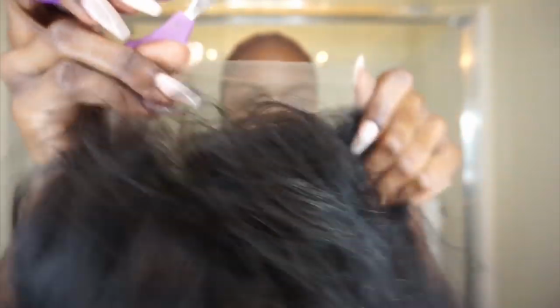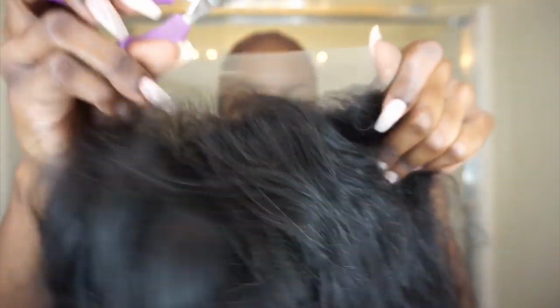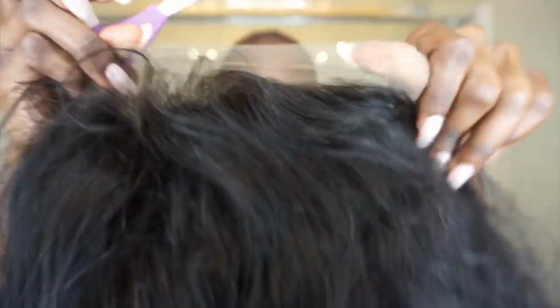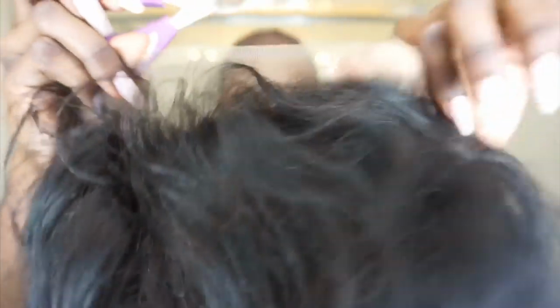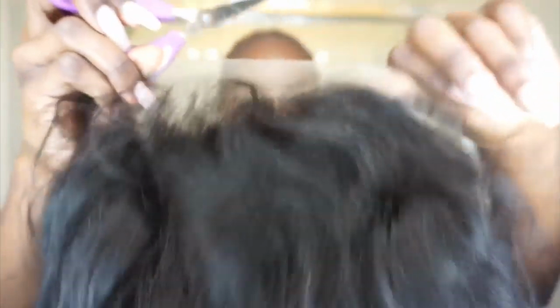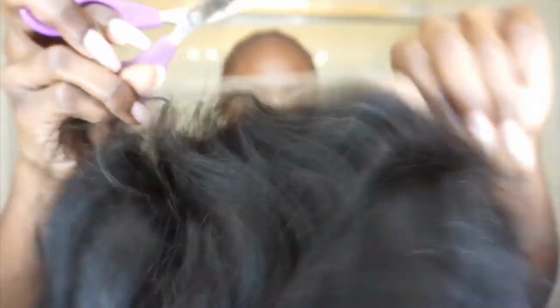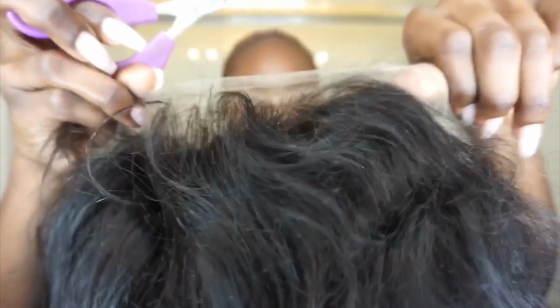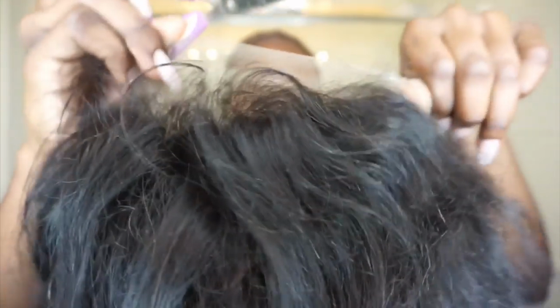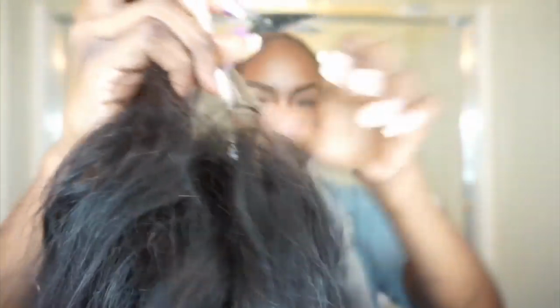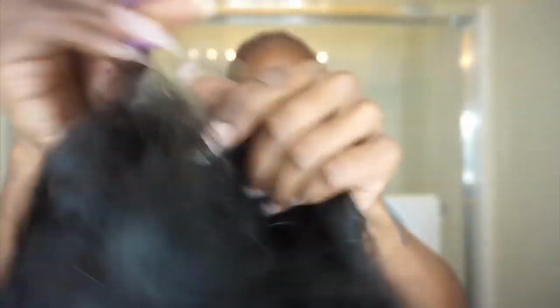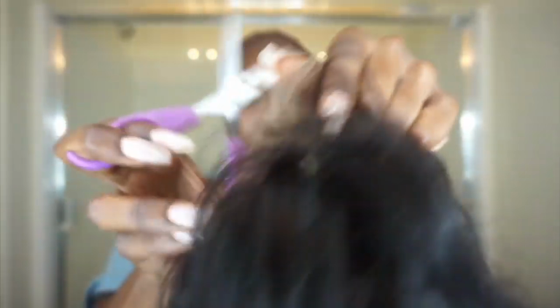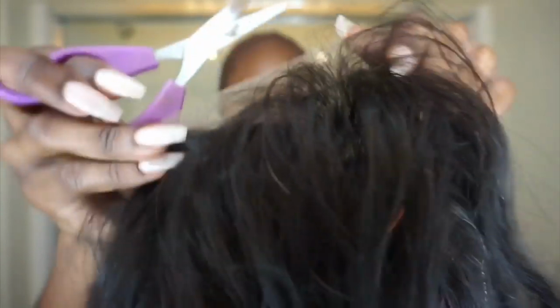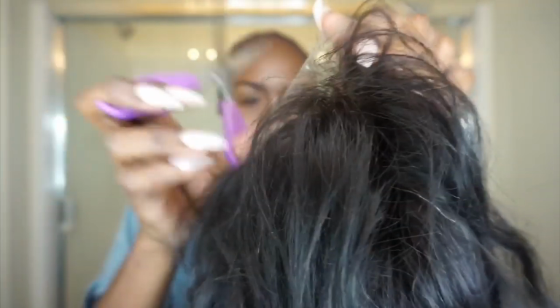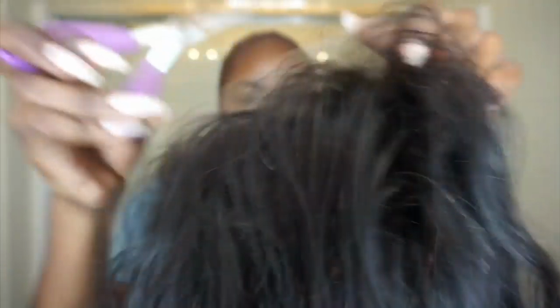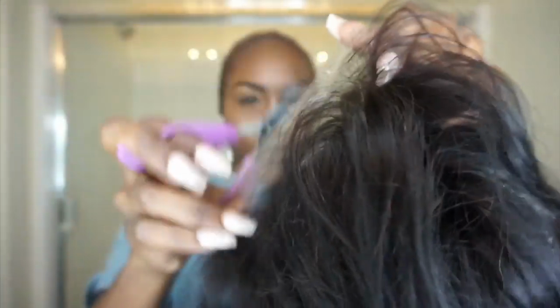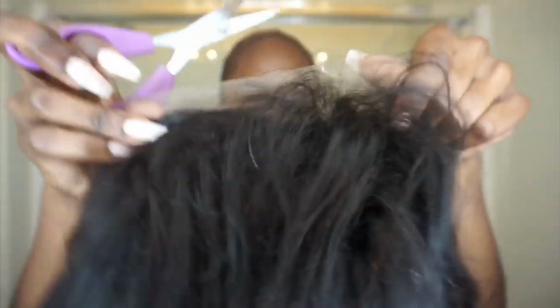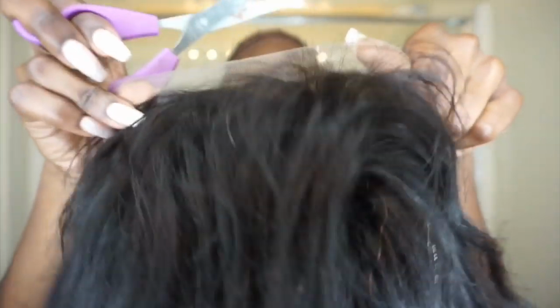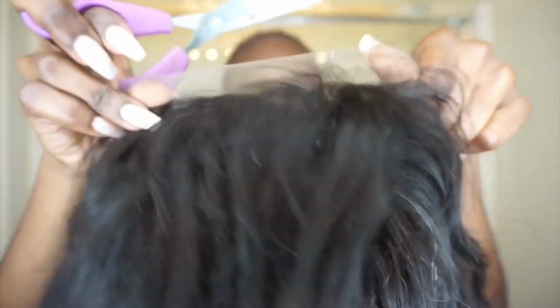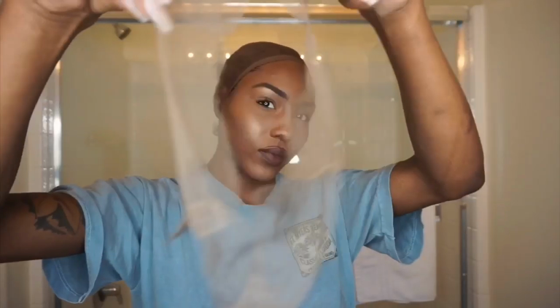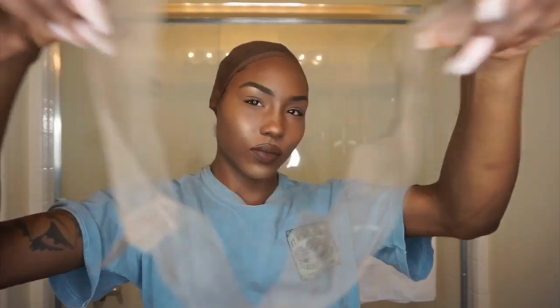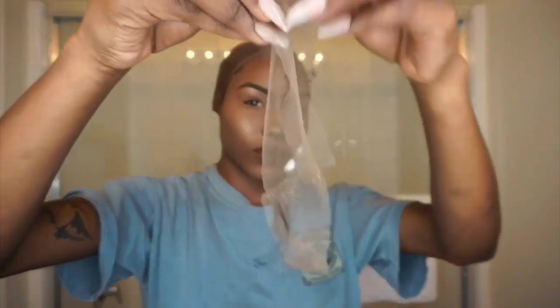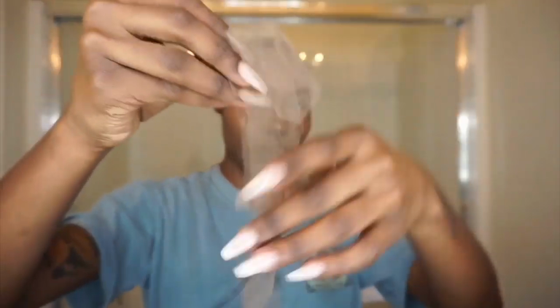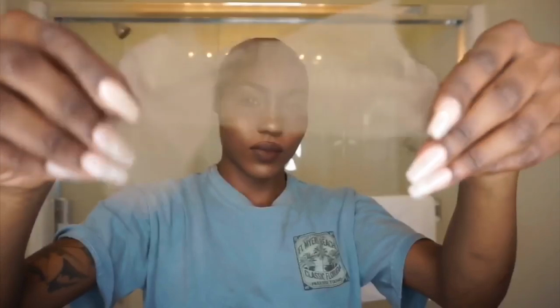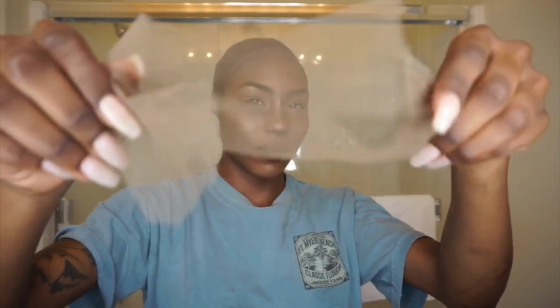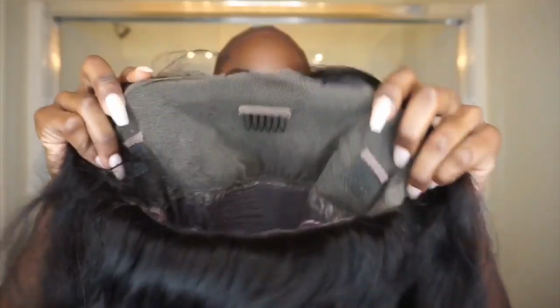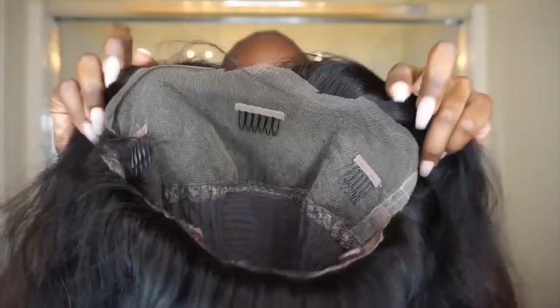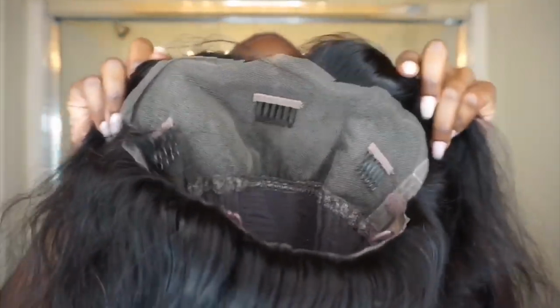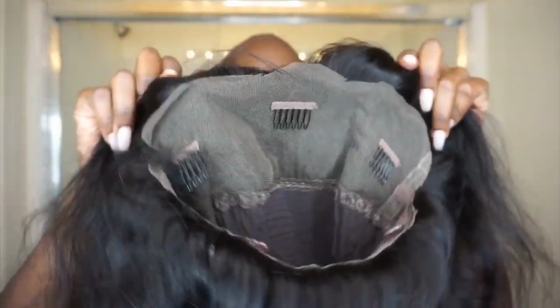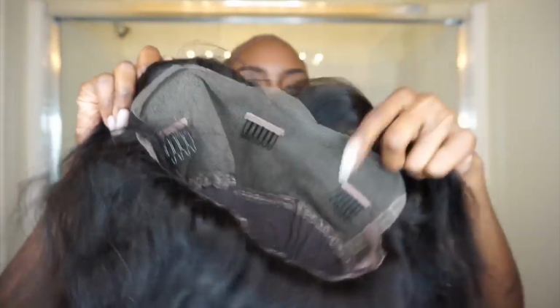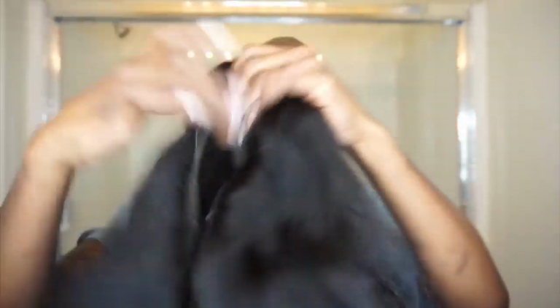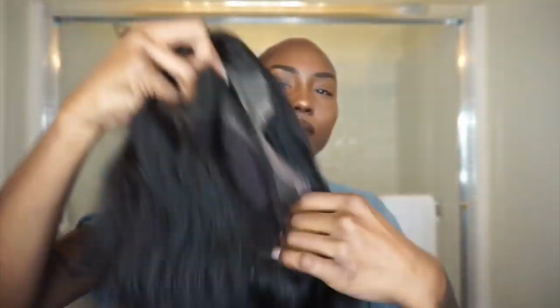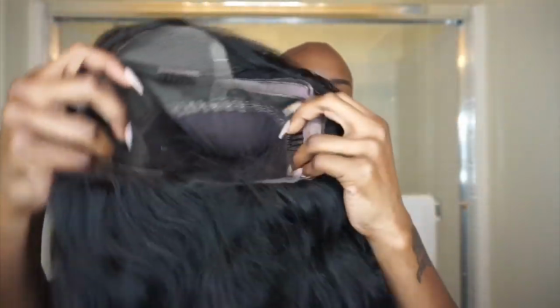I'm going to go ahead and cut all of that lace off along the hairline of the wig, trying not to cut too much of the hair off because hair will come off. This is basically what it looks like after the lace is cut off.